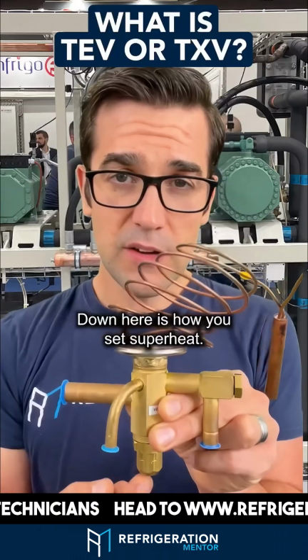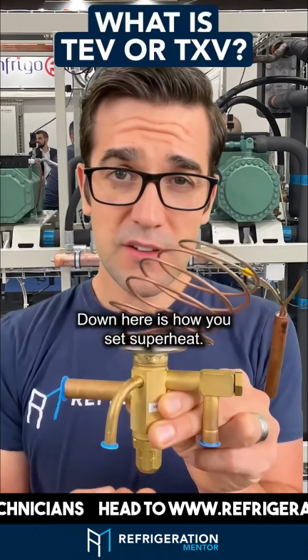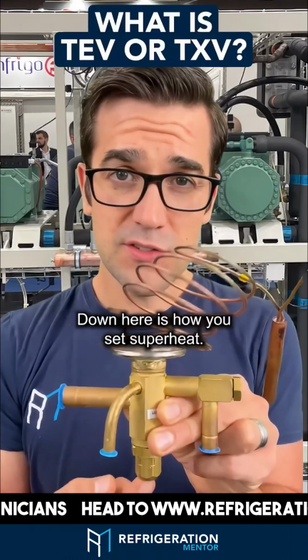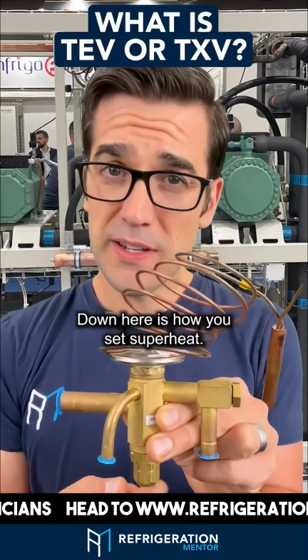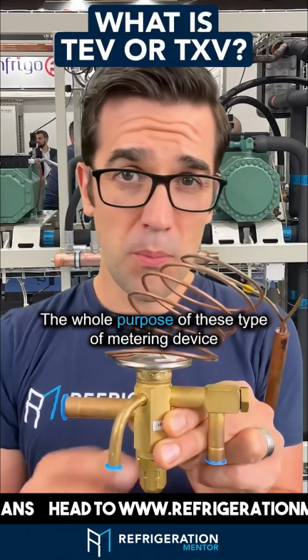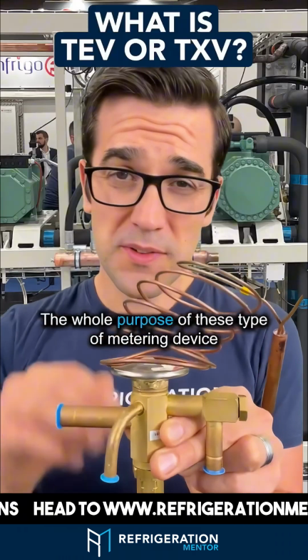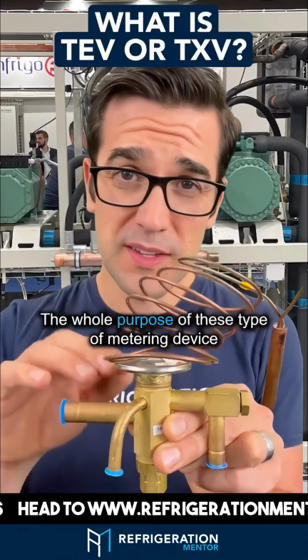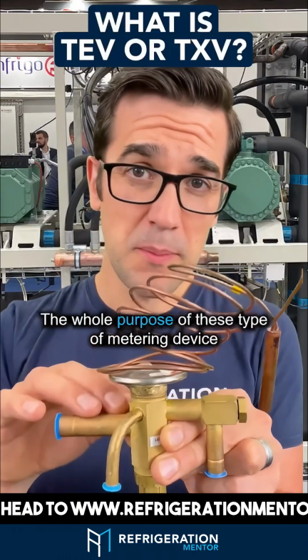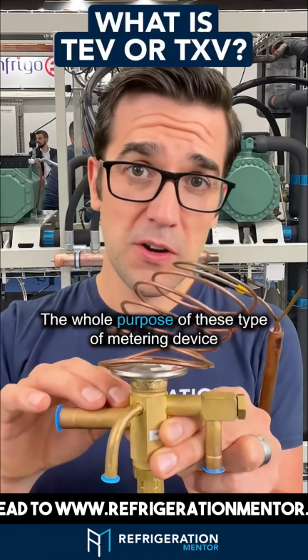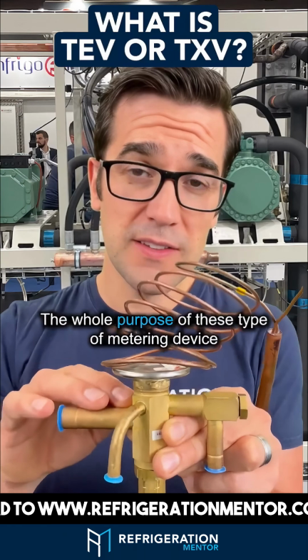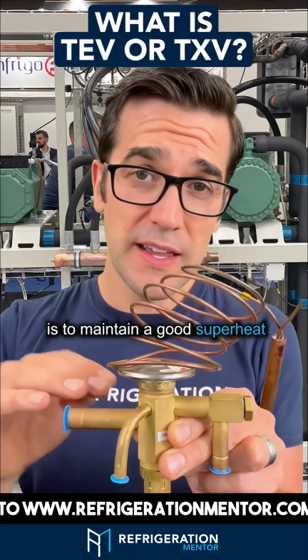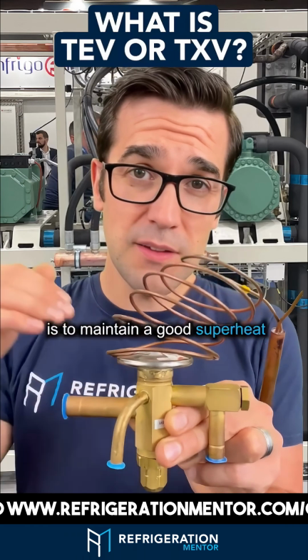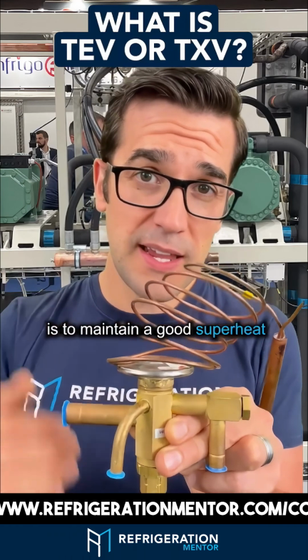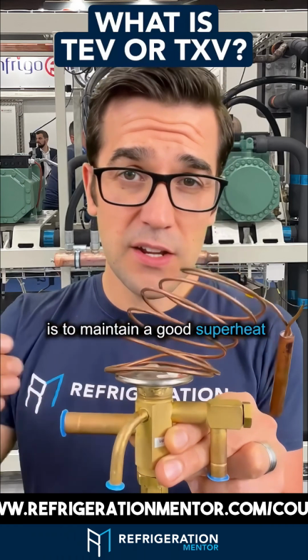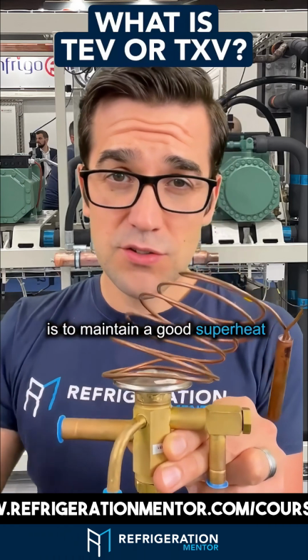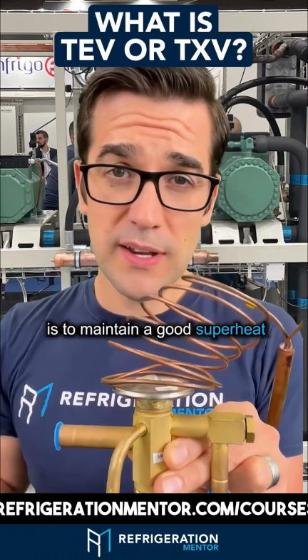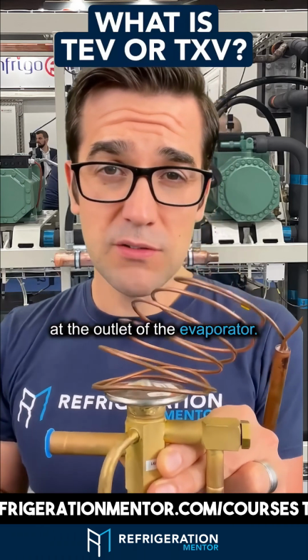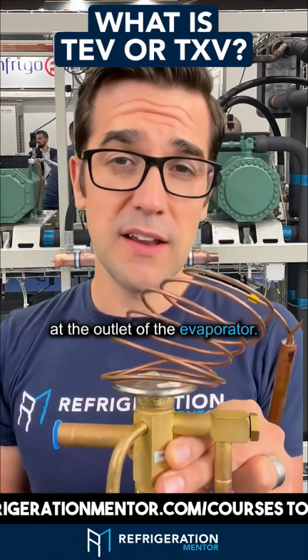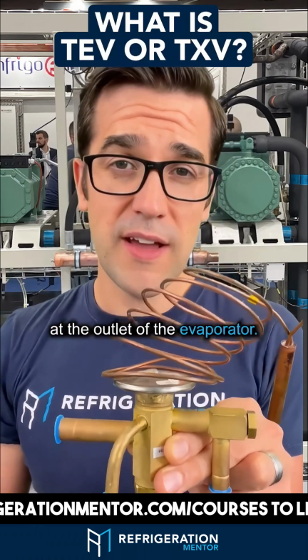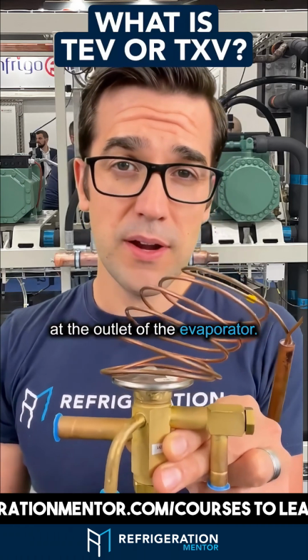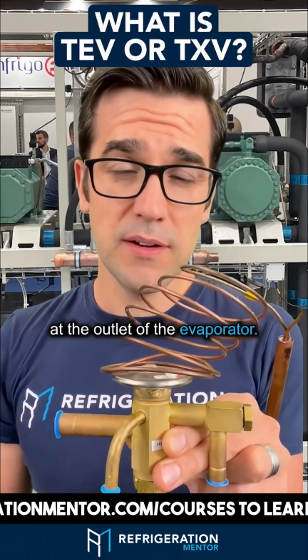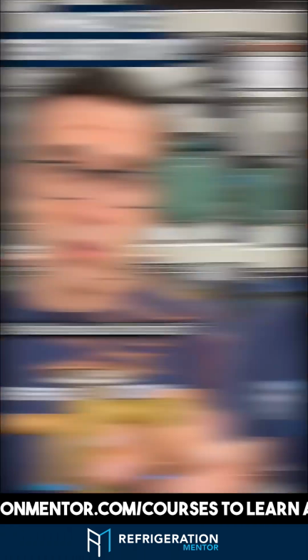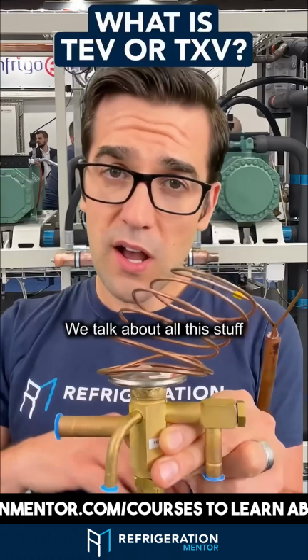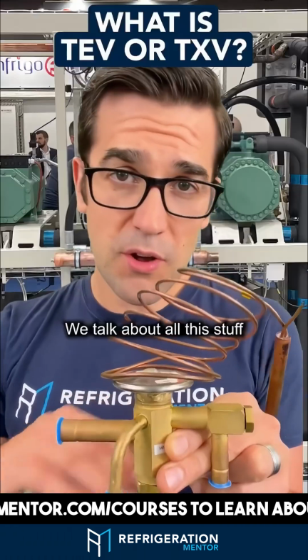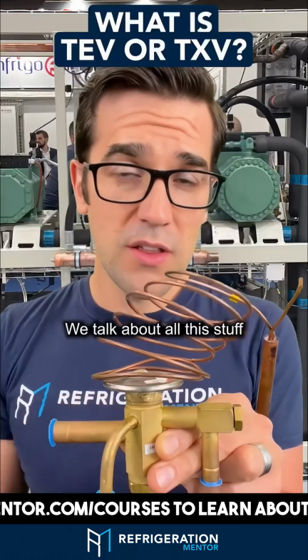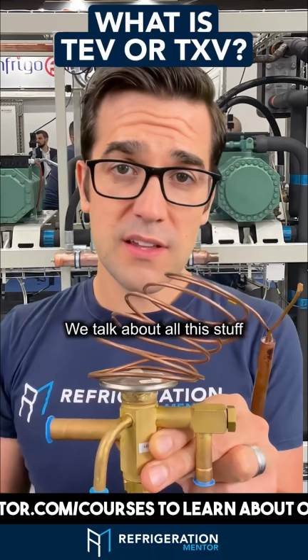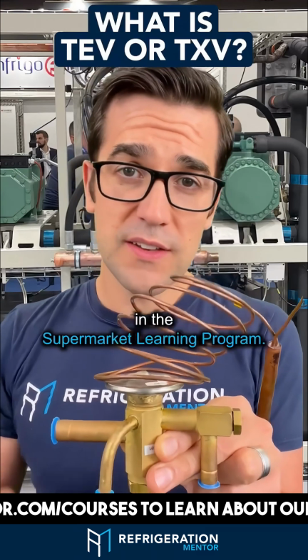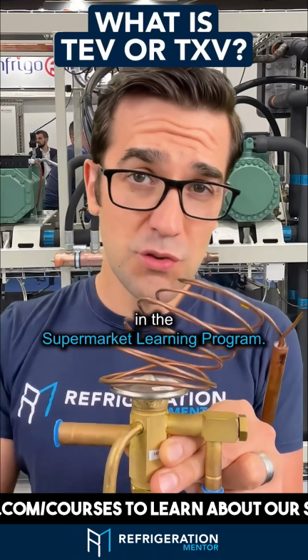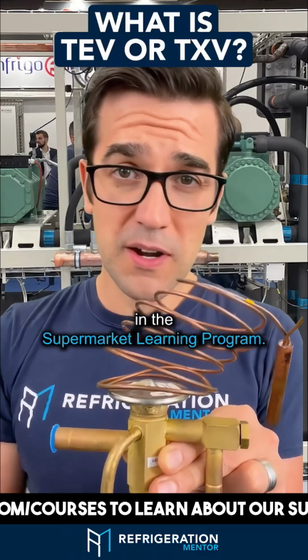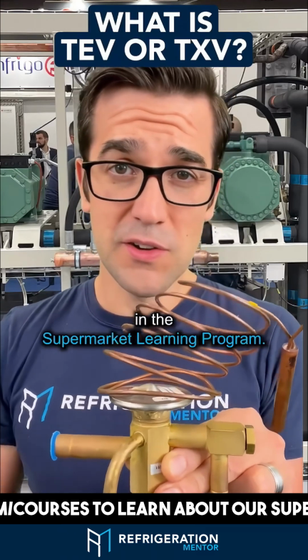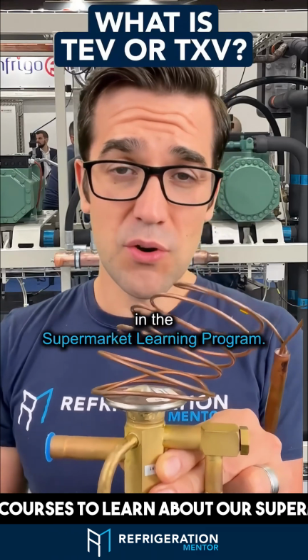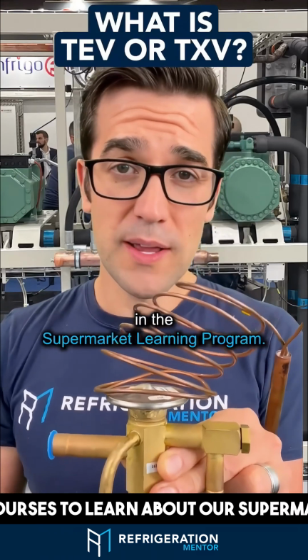Down here is how you set superheat. The whole purpose of this type of metering device is to maintain a good superheat at the outlet of the evaporator.